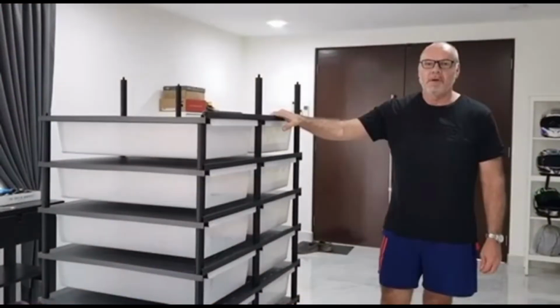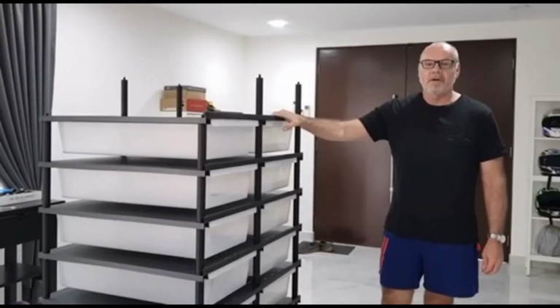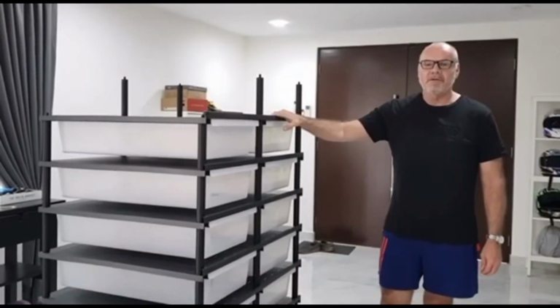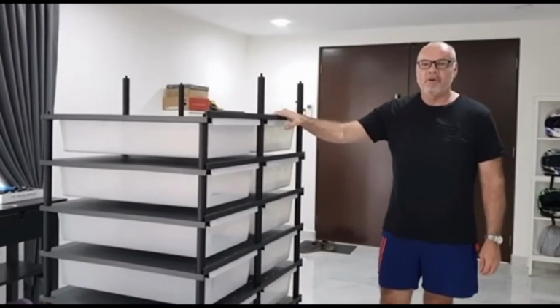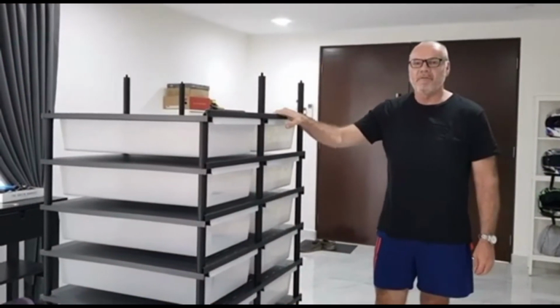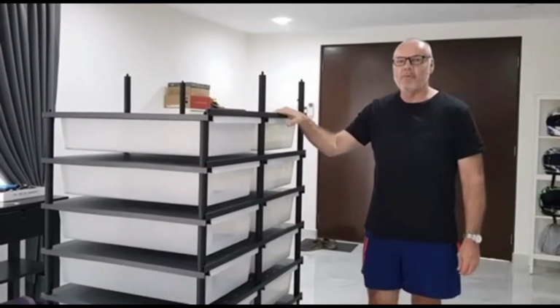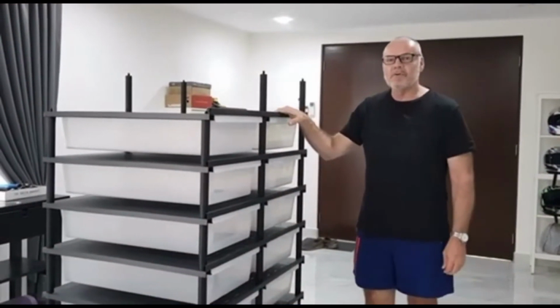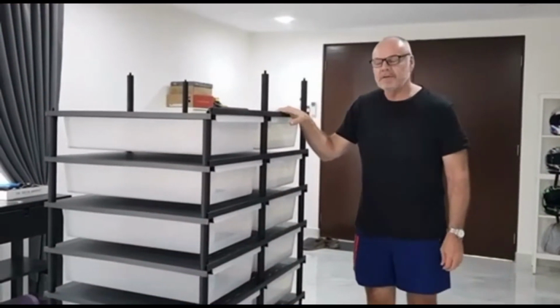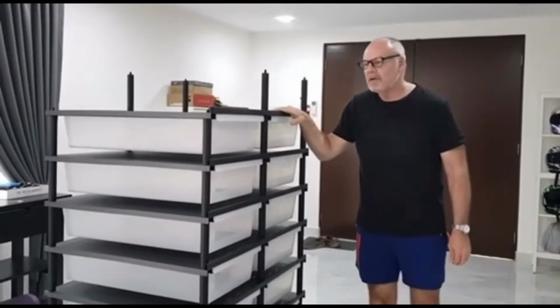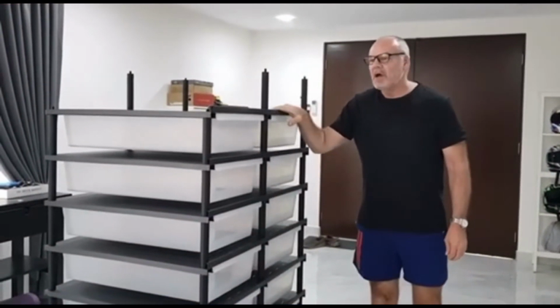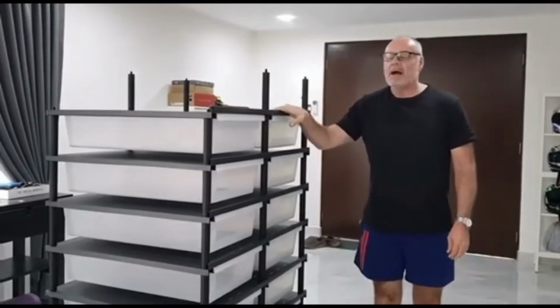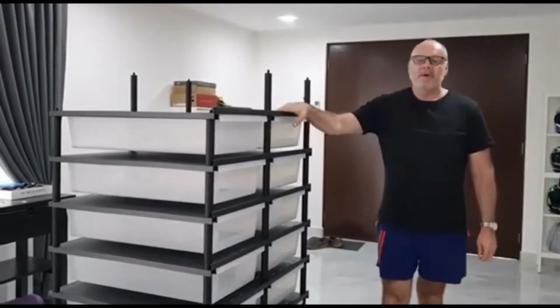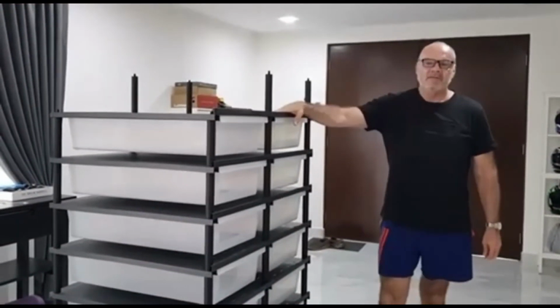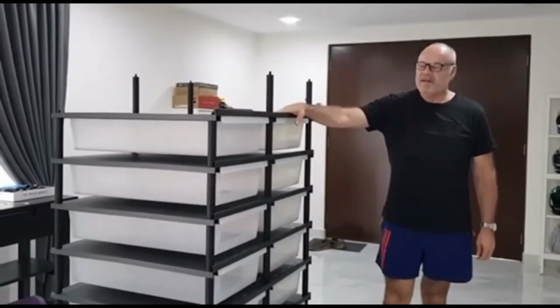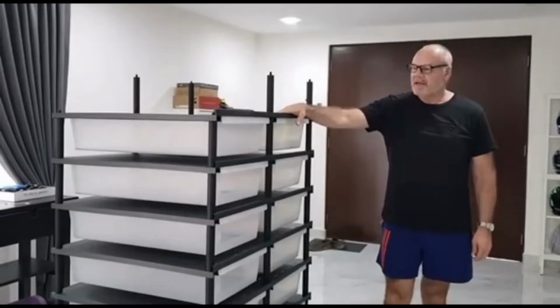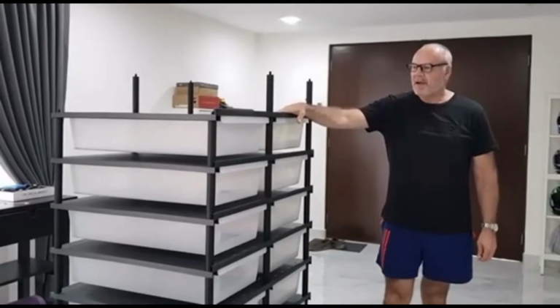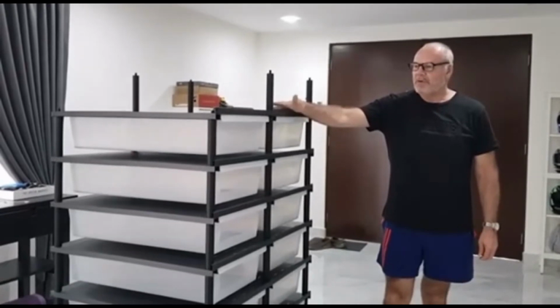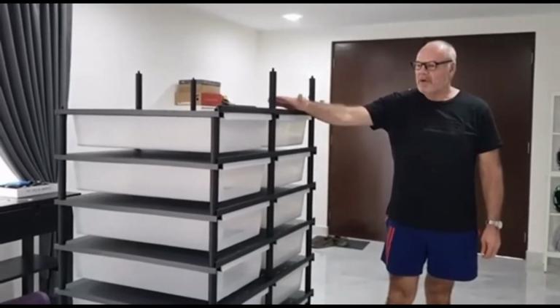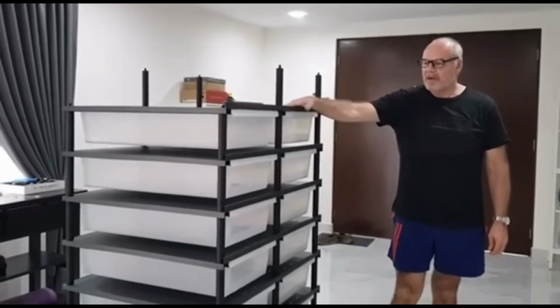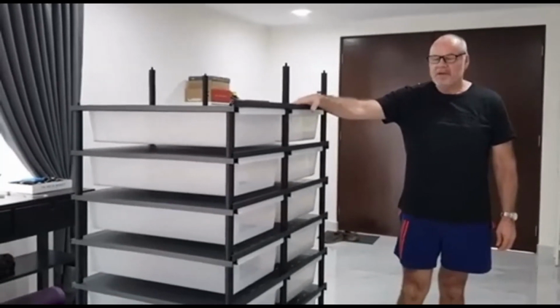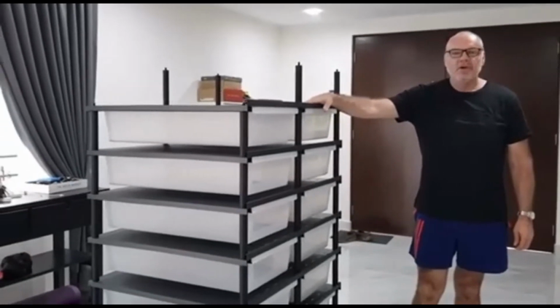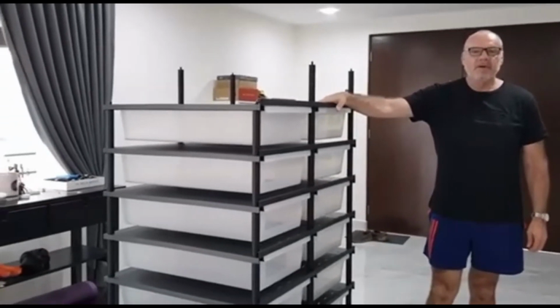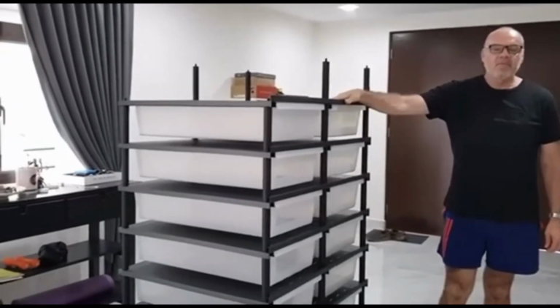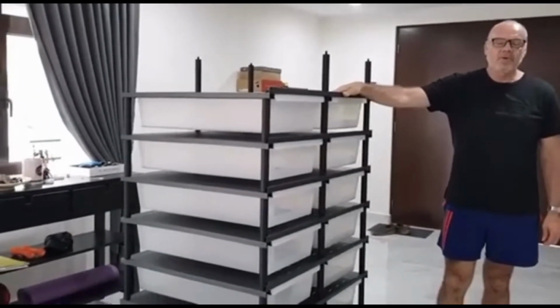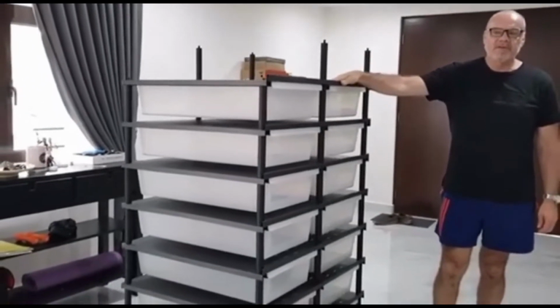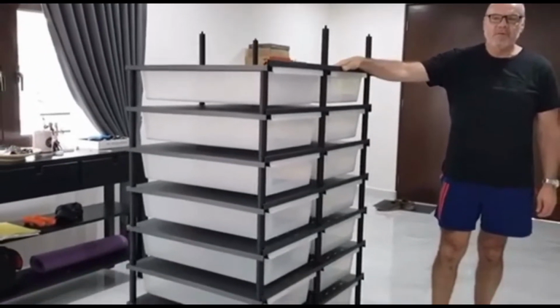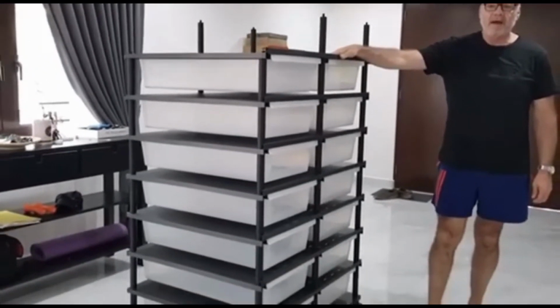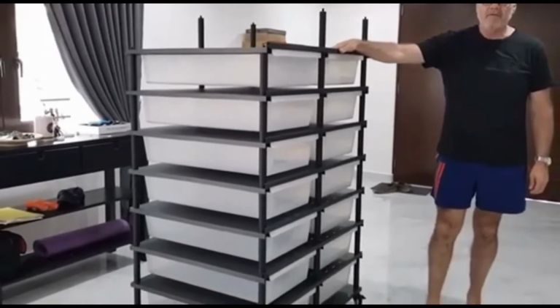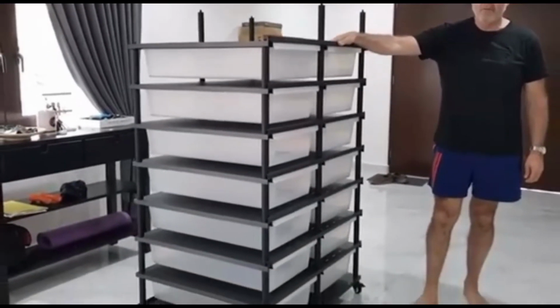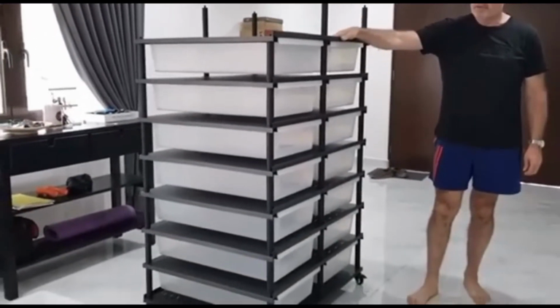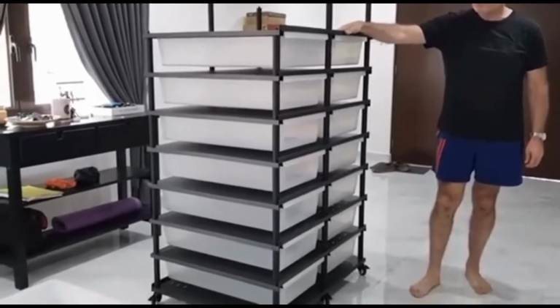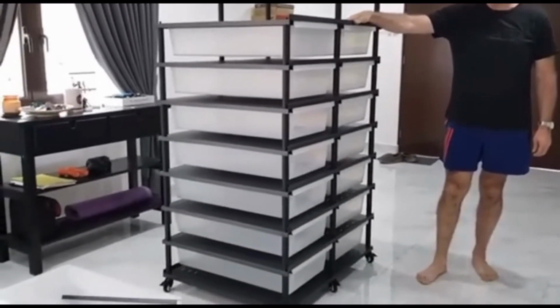Hi guys, Rob from Royal Balls. I'm standing here now with my newly imported rack from China.